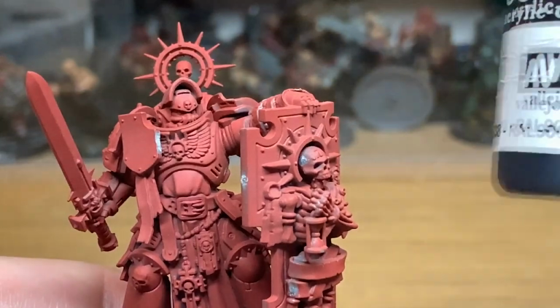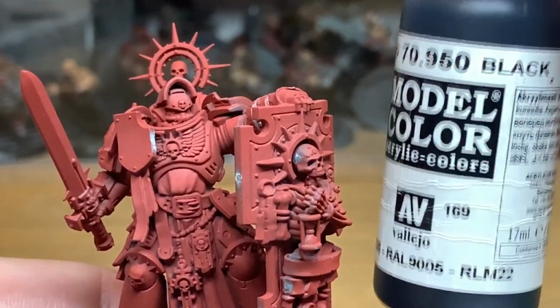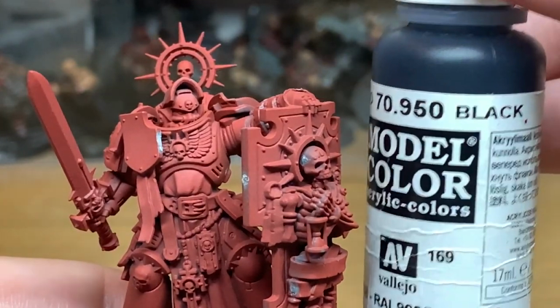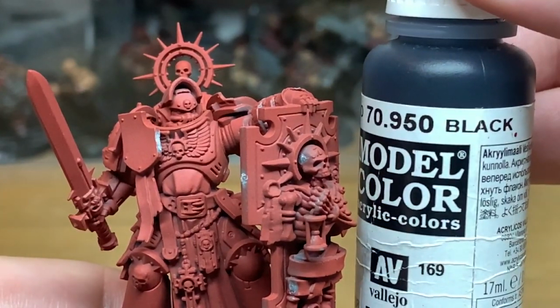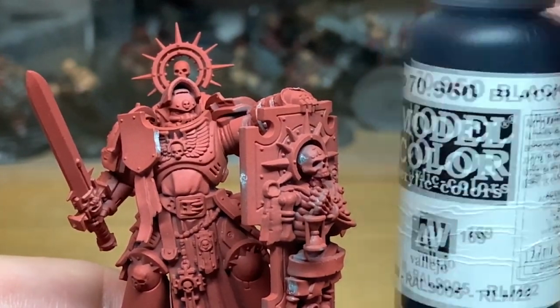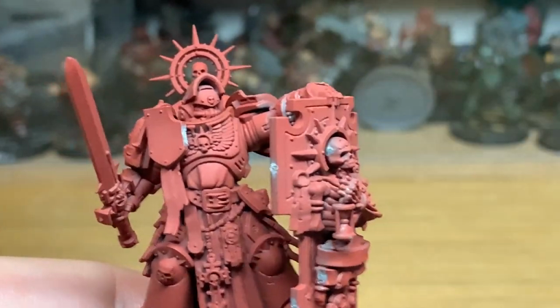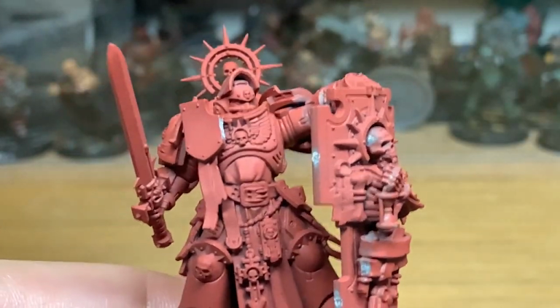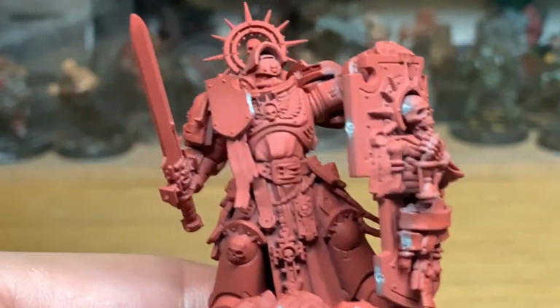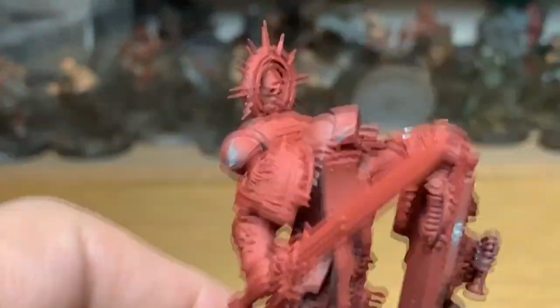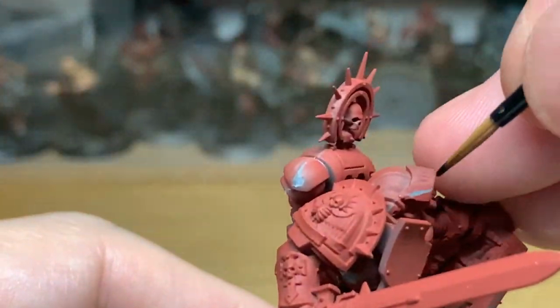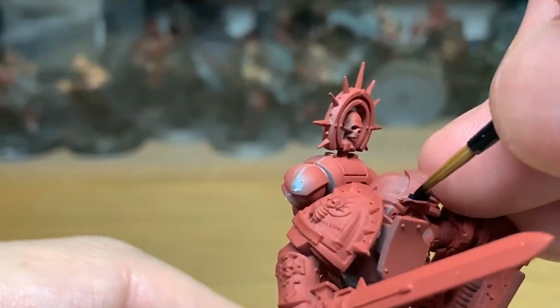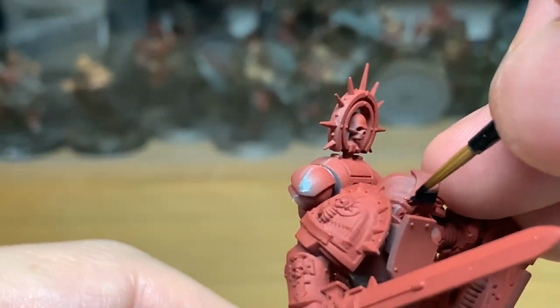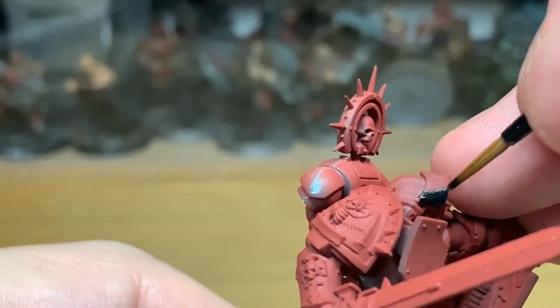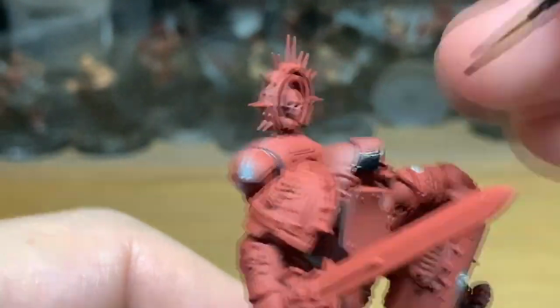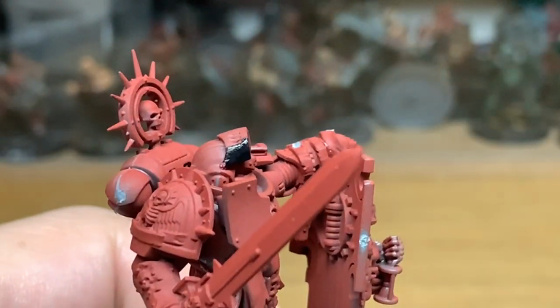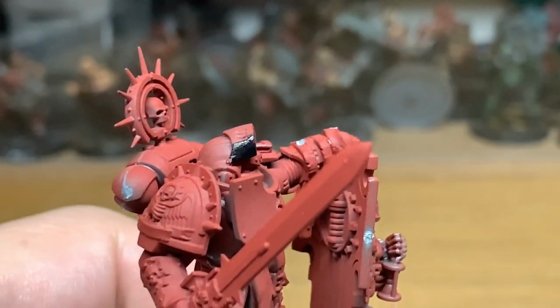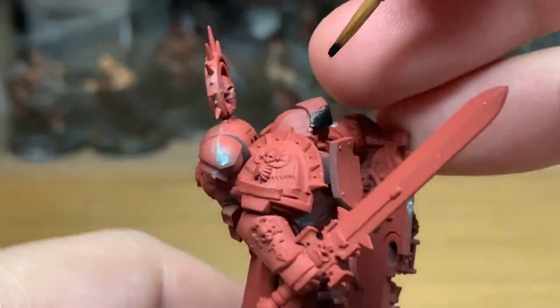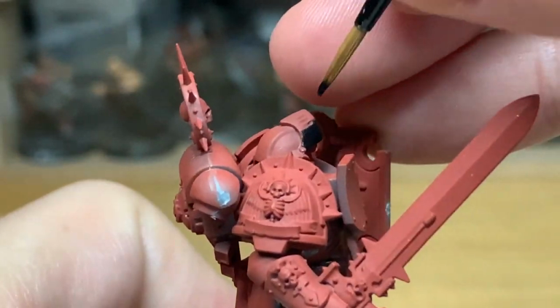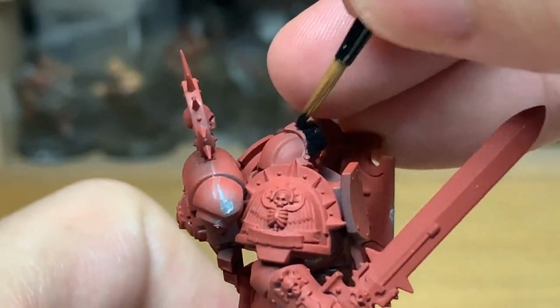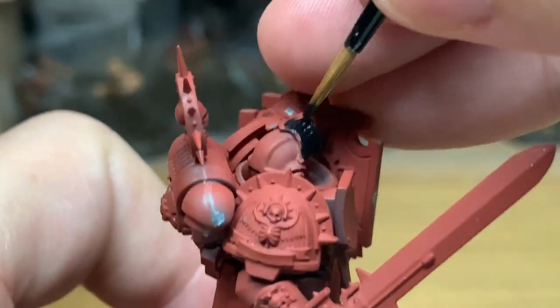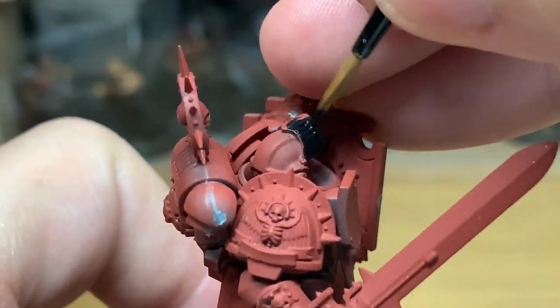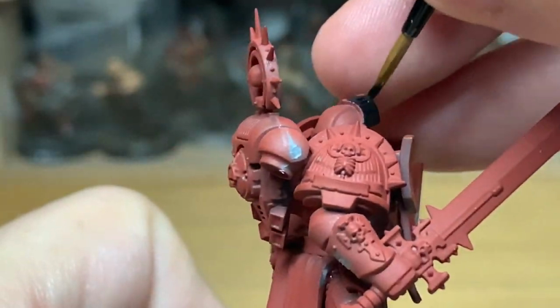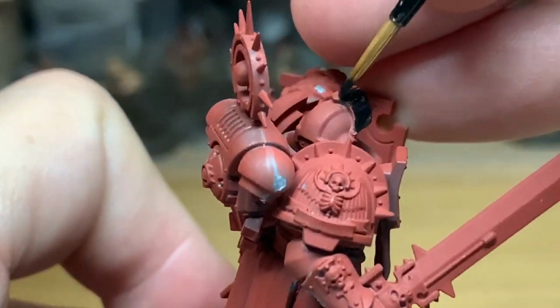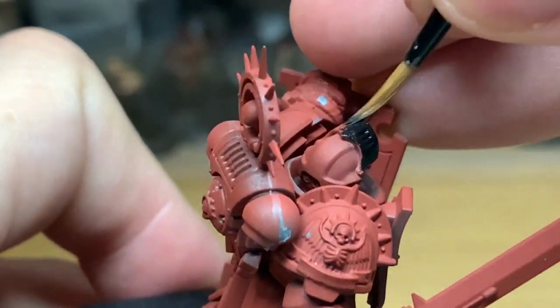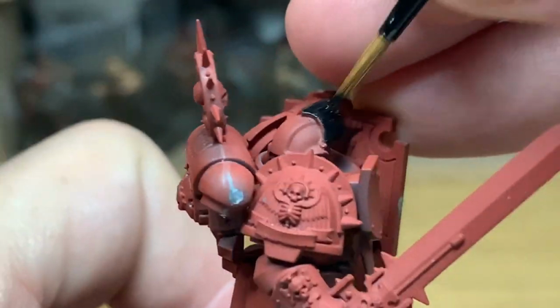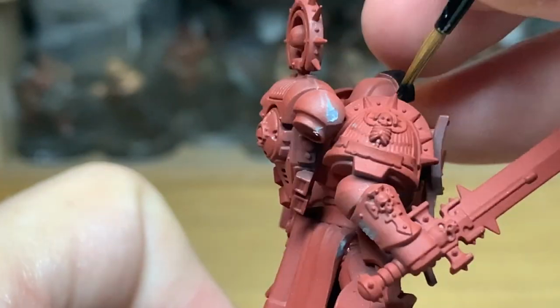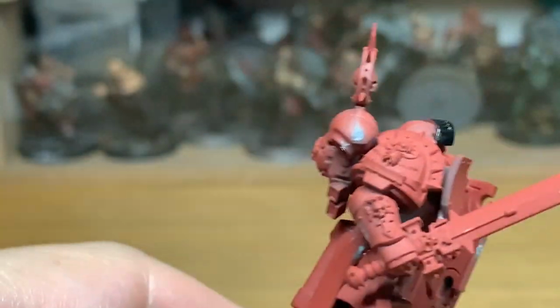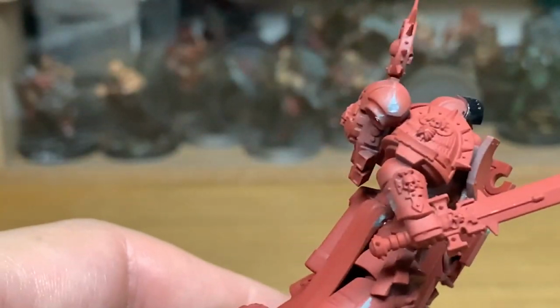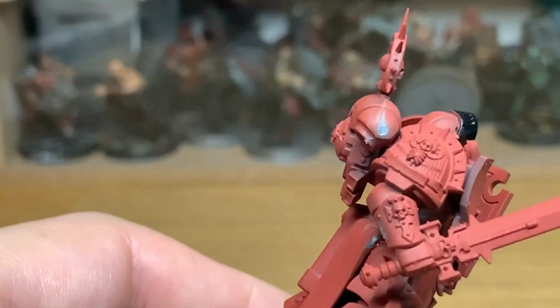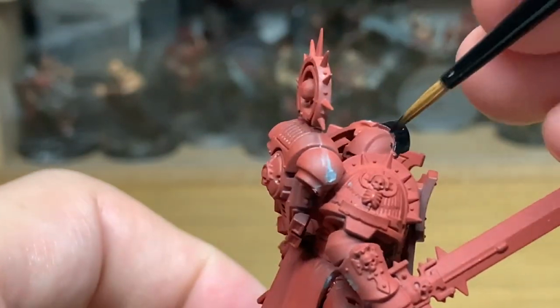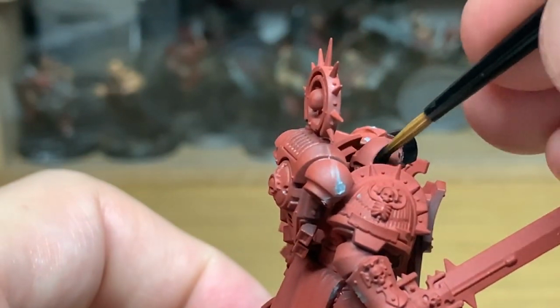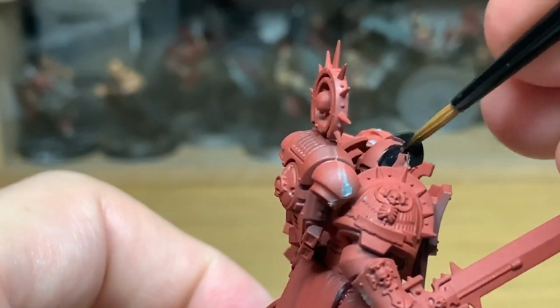The first colour I'm going to use is Vallejo Black. I'm going to do this to do the helmet and the armour trim. I'm also going to do the edge of the shield and the trim on the shield black as well.